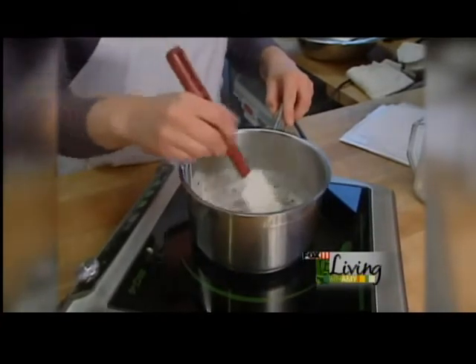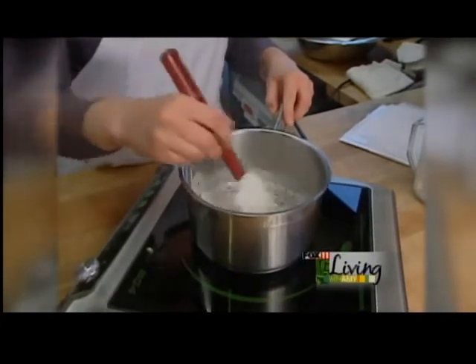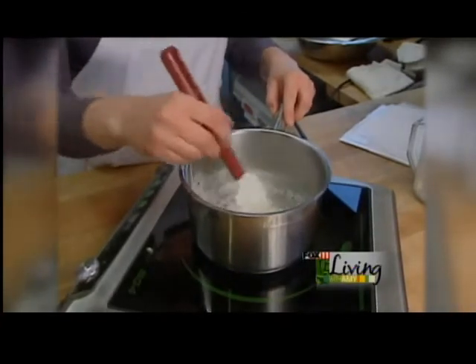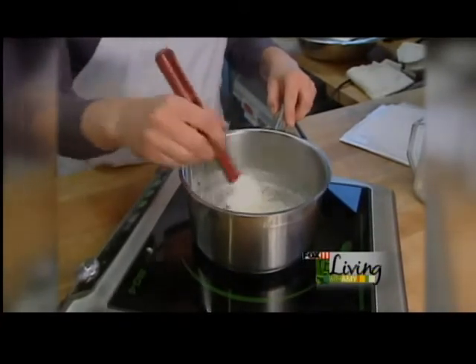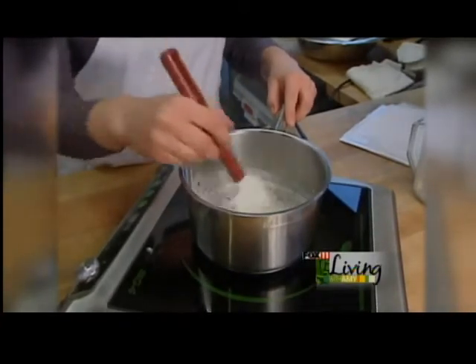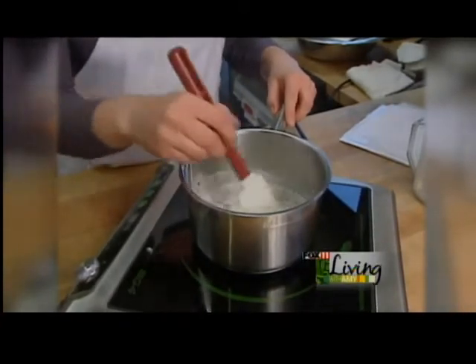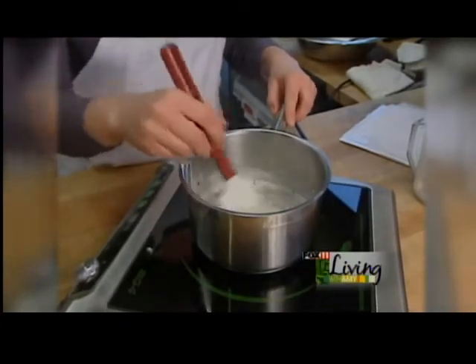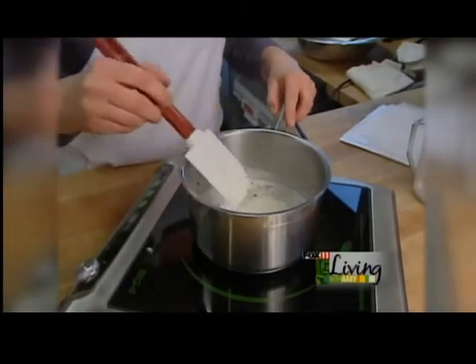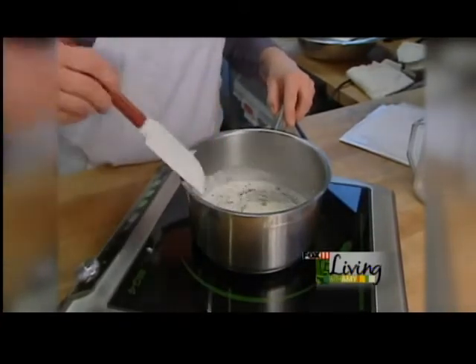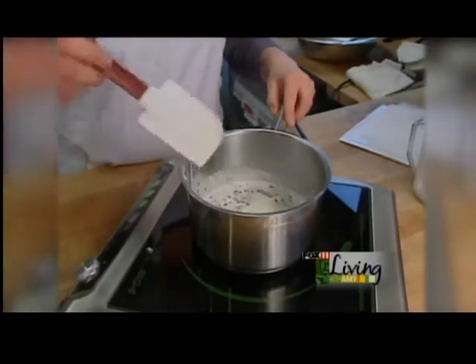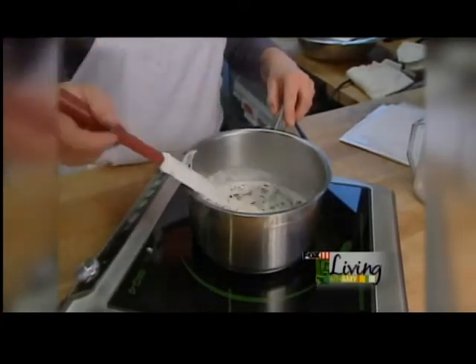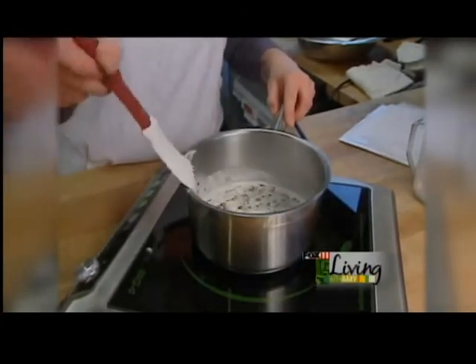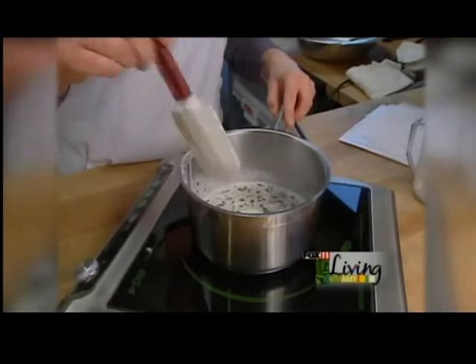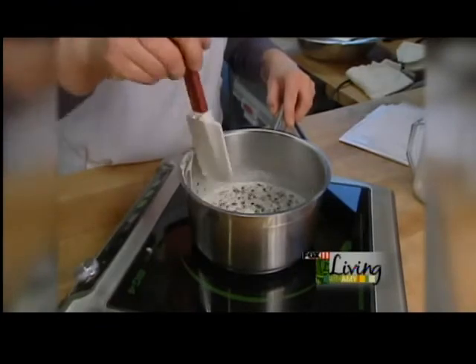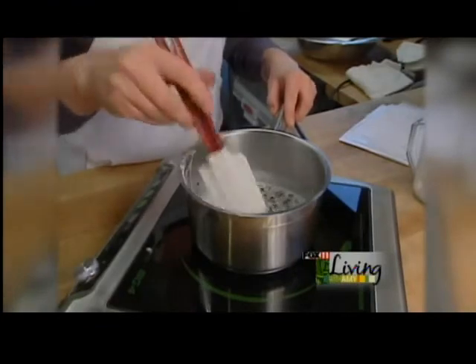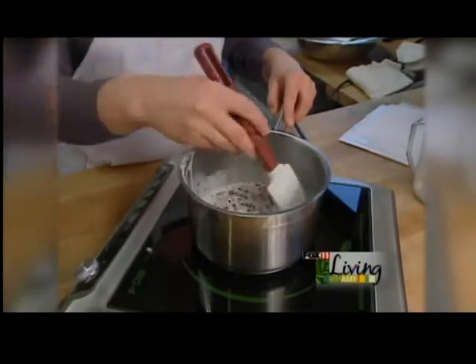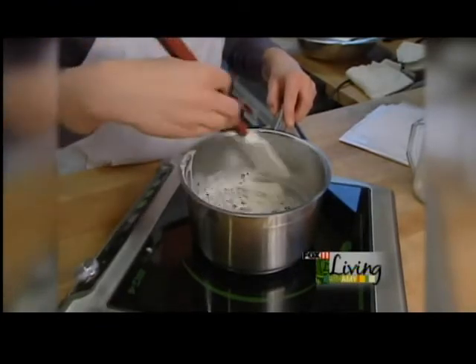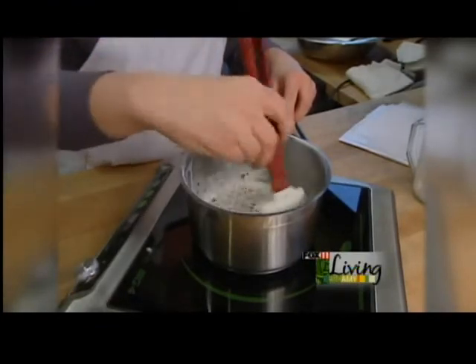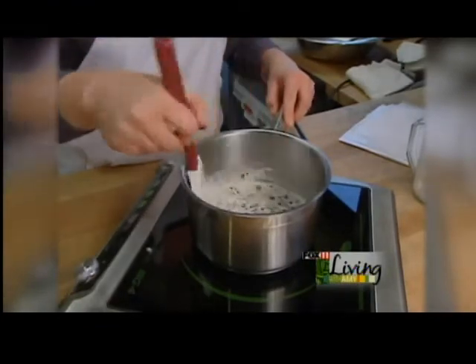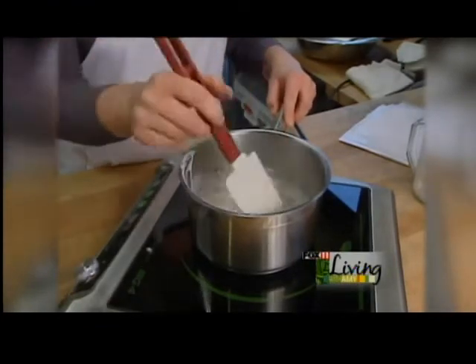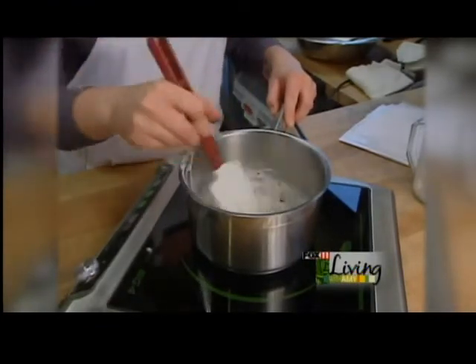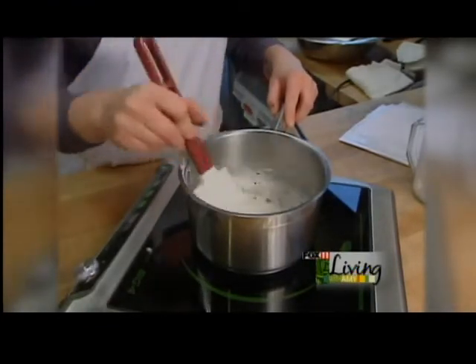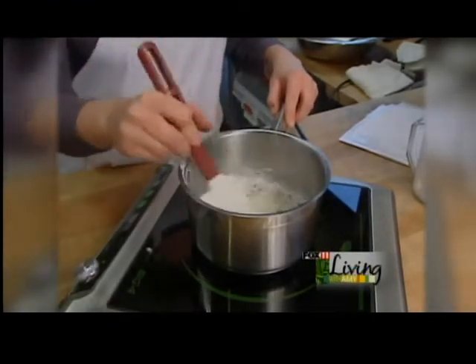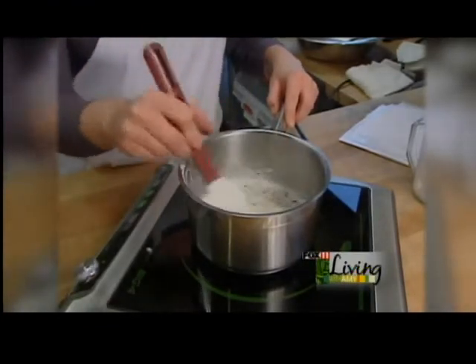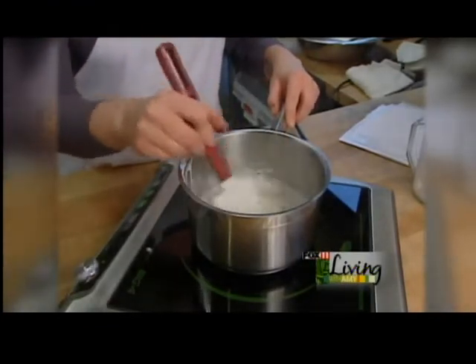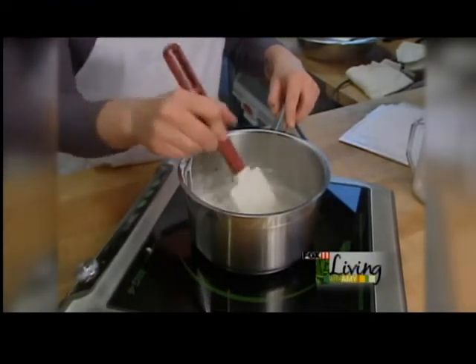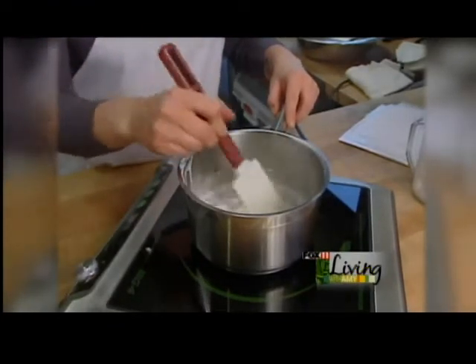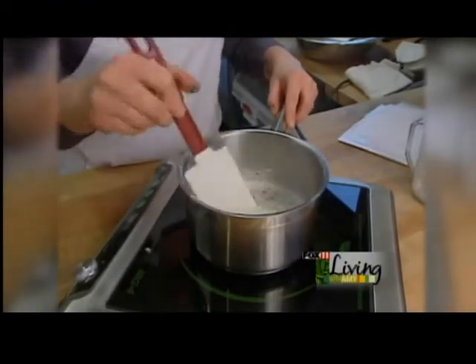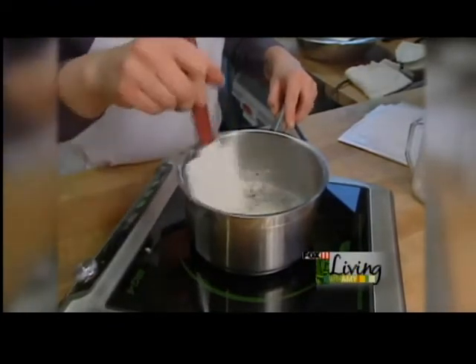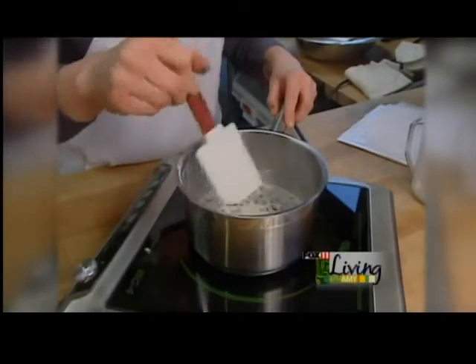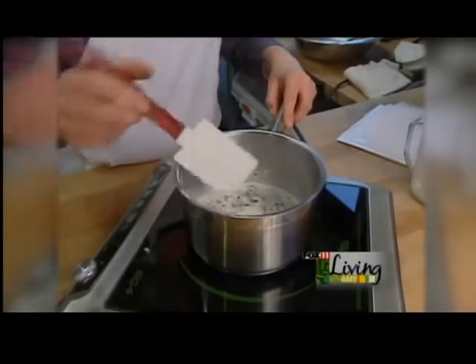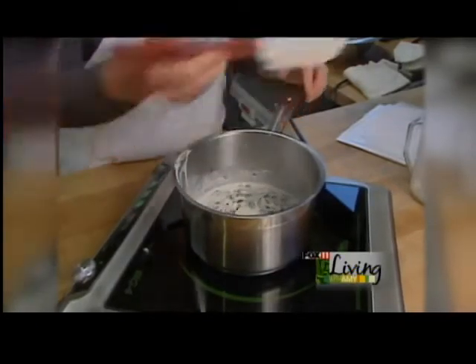Now we're going to steep this mixture for about 20 minutes, covered with some plastic wrap. That will just infuse the flavors from those beans into our cream.